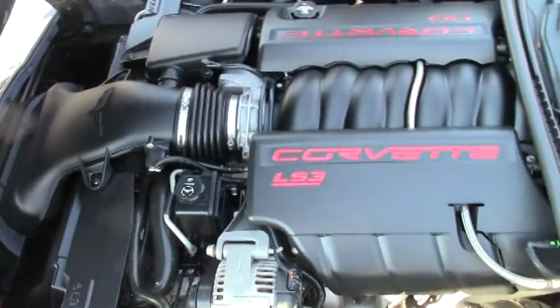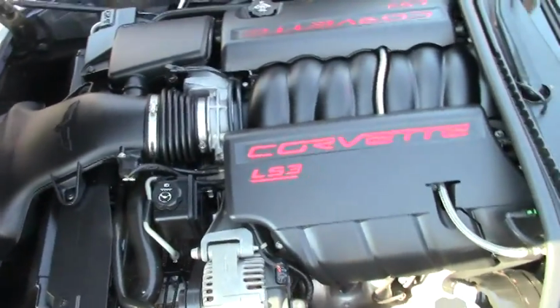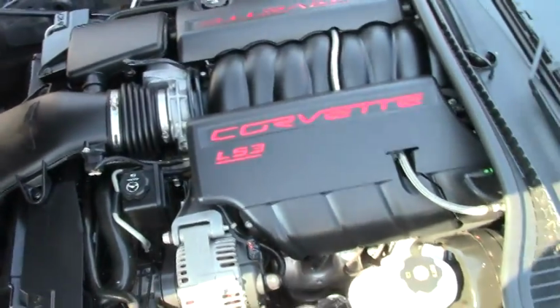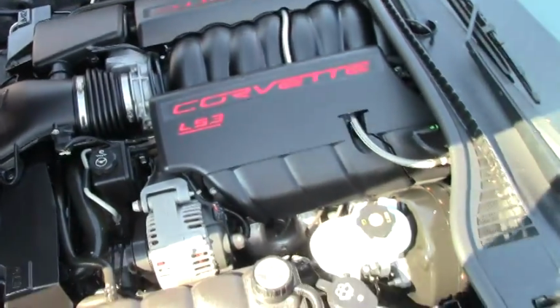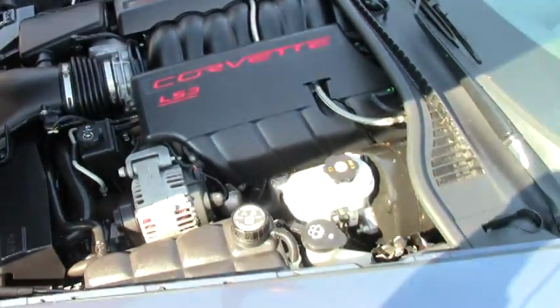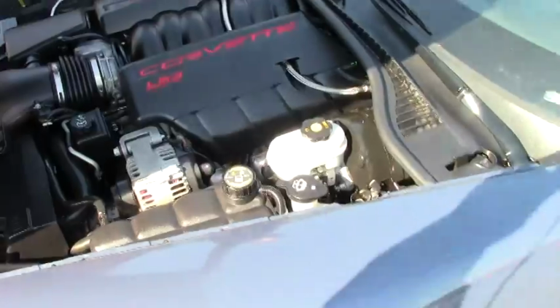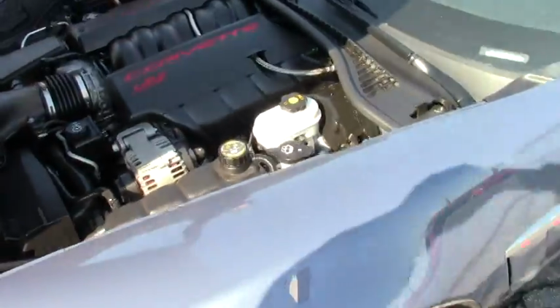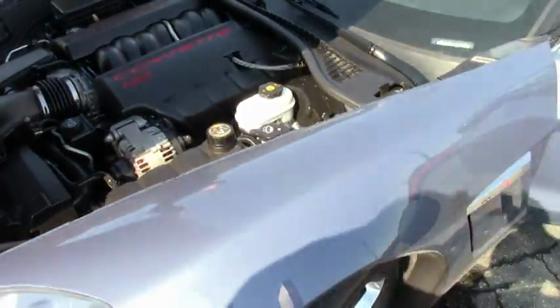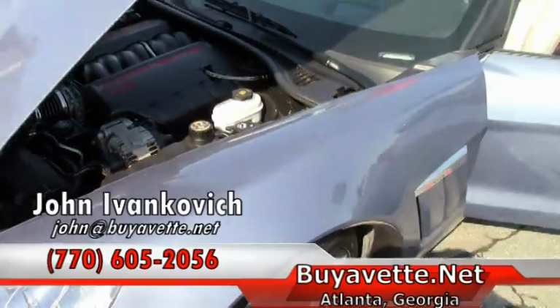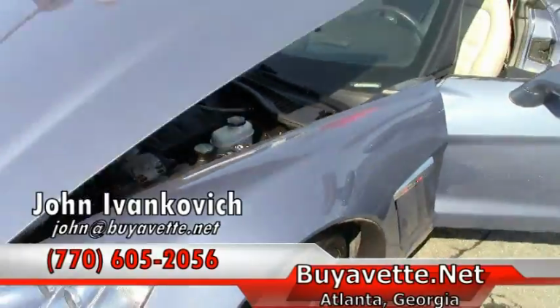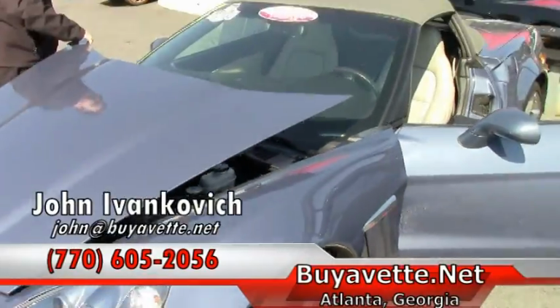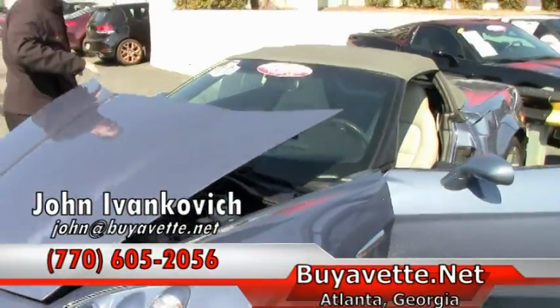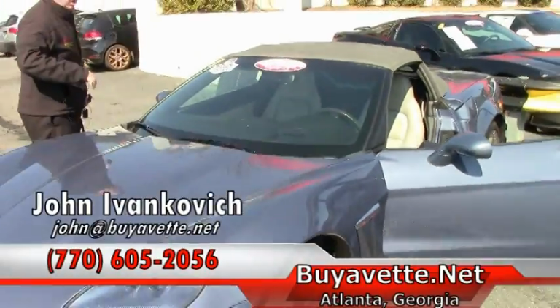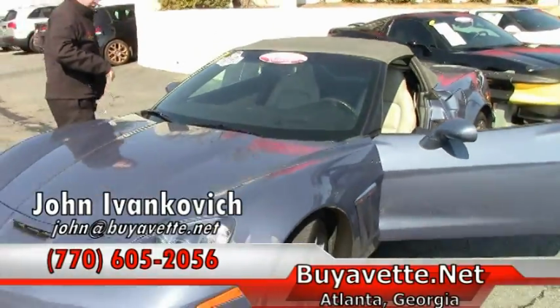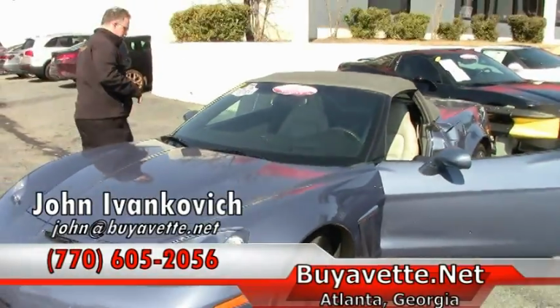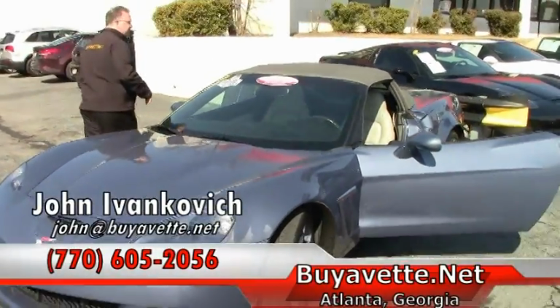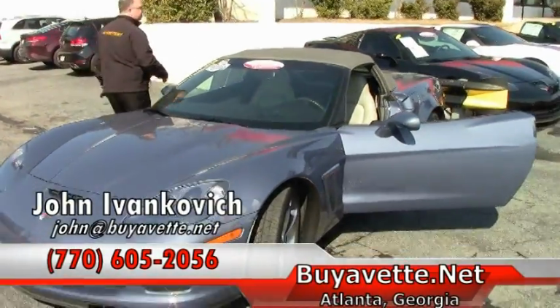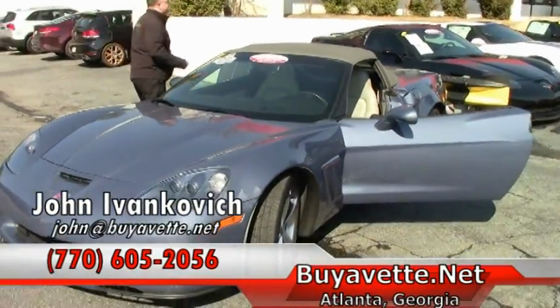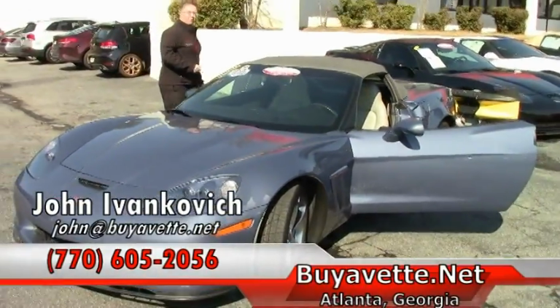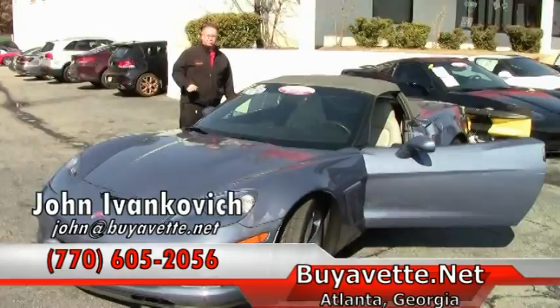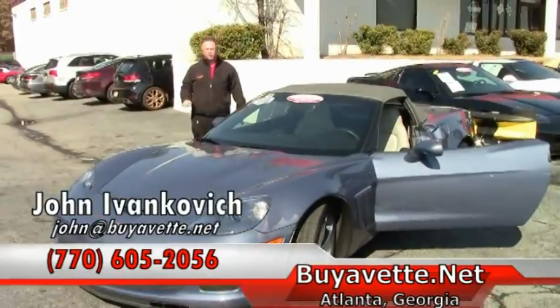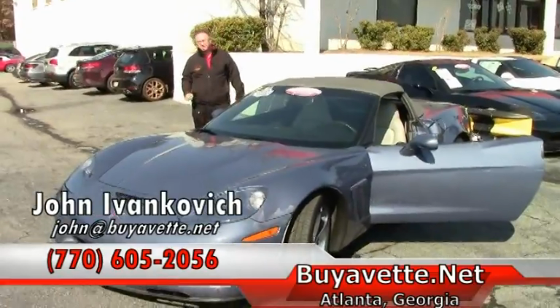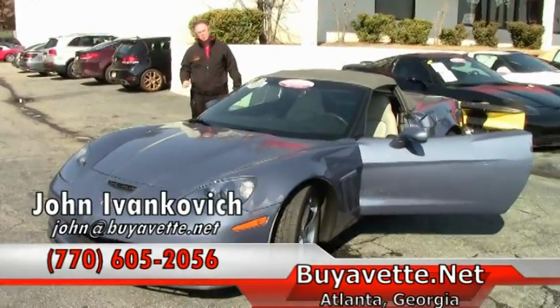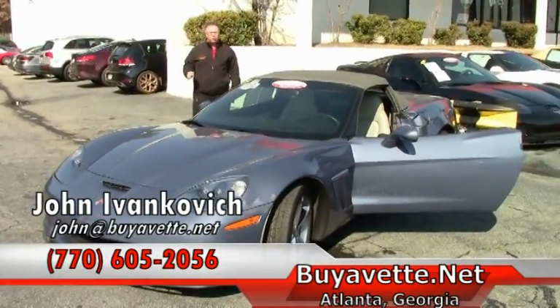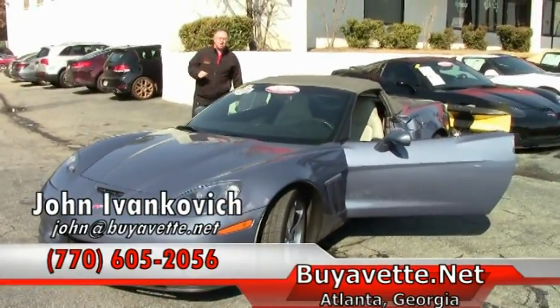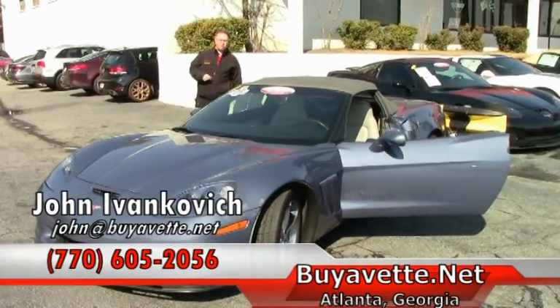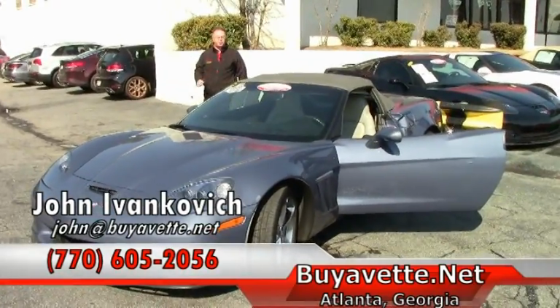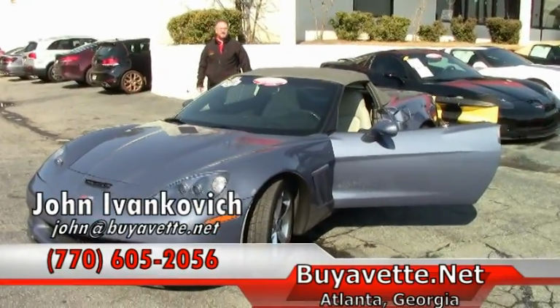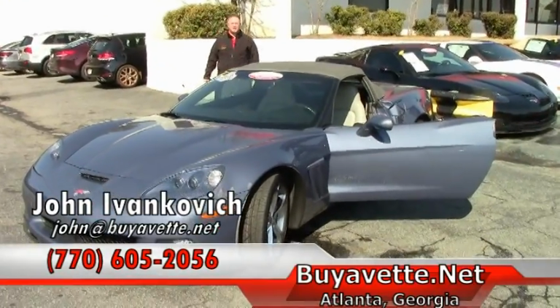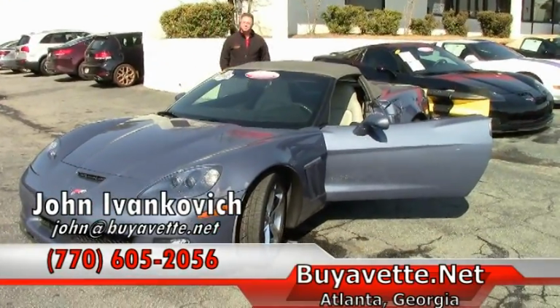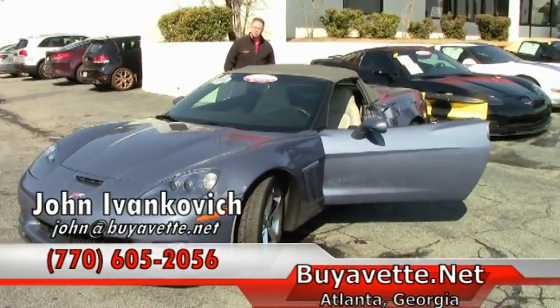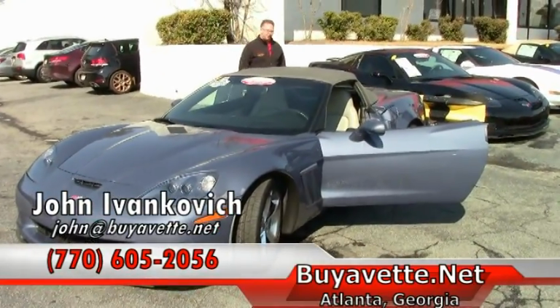Folks, if you'd like to know more about this or any of our hundreds of Corvettes we have in stock, give me a call at 770-605-2056 or email john at viavet.net. See you on the road.